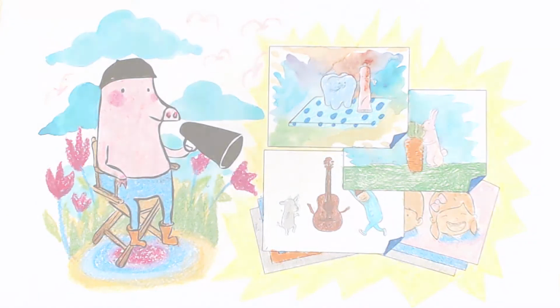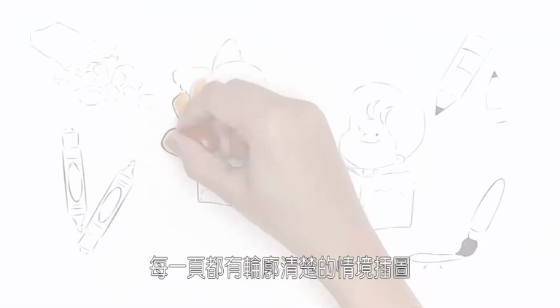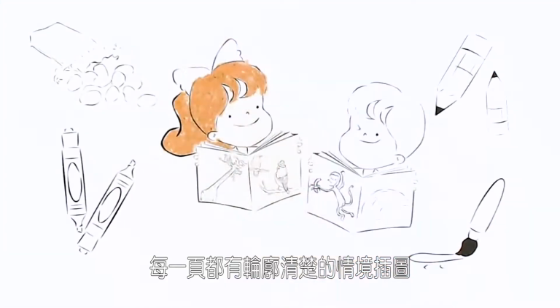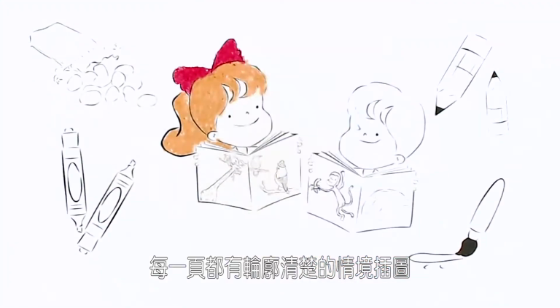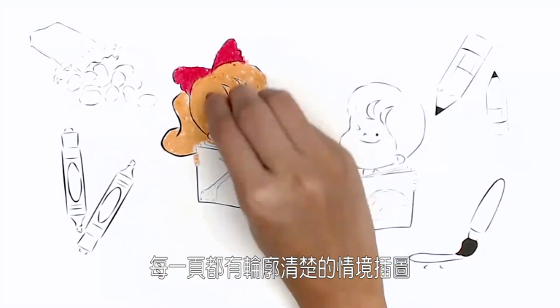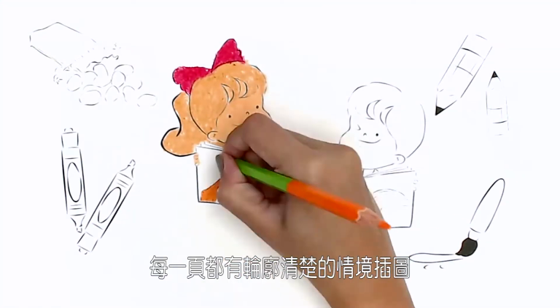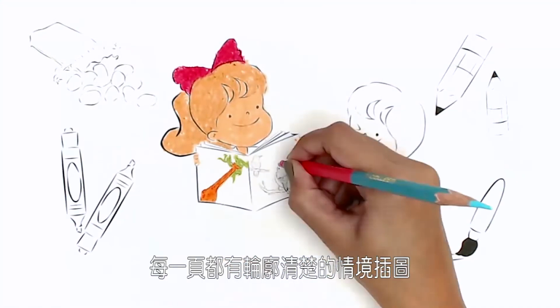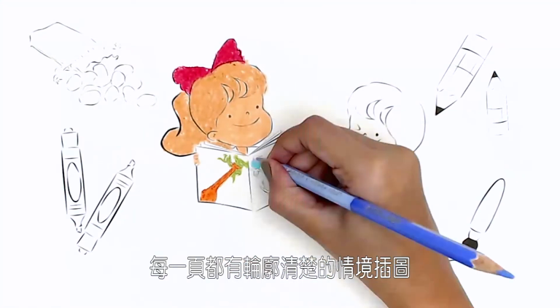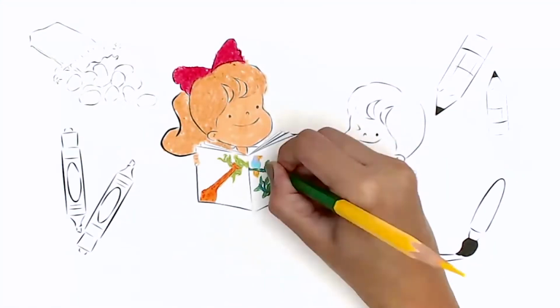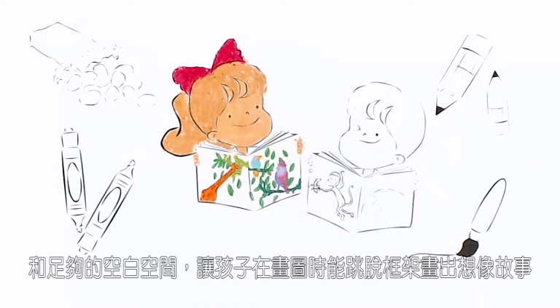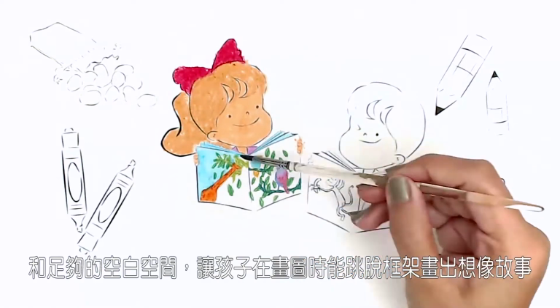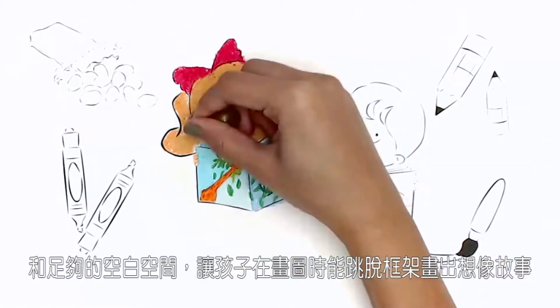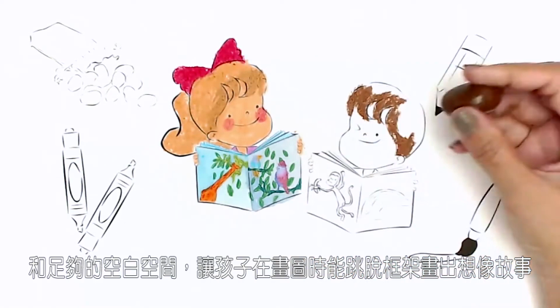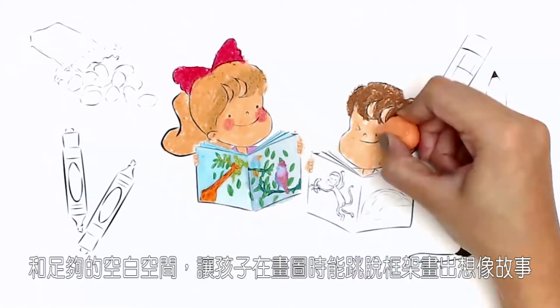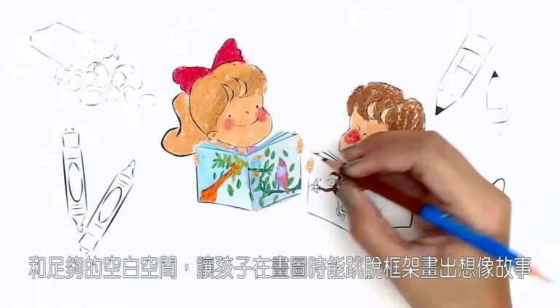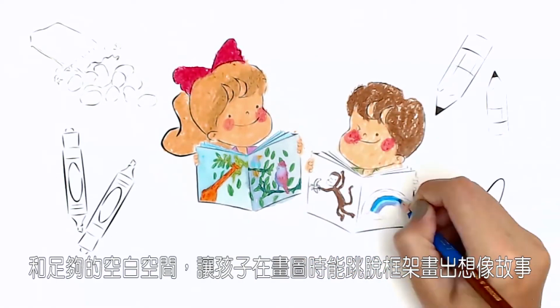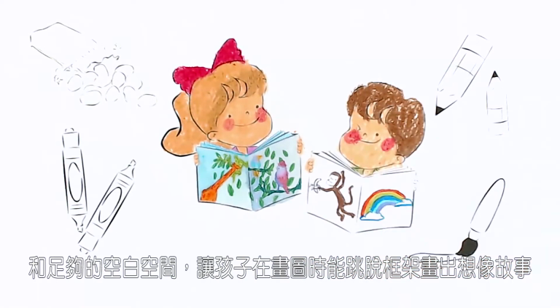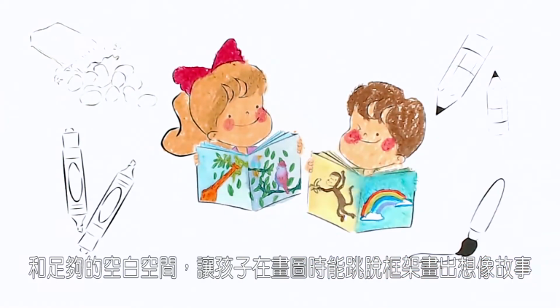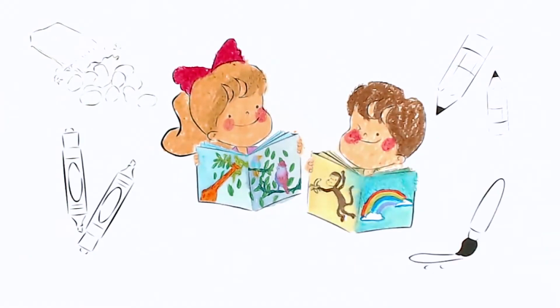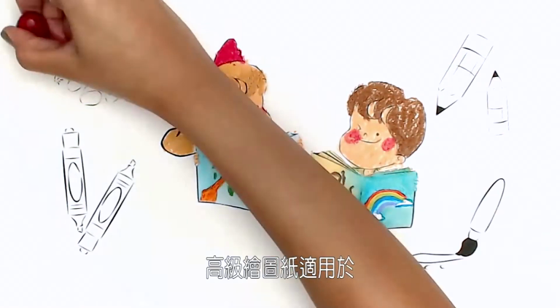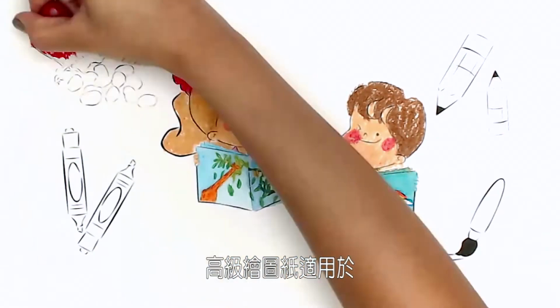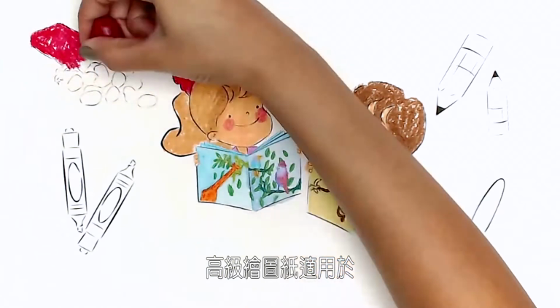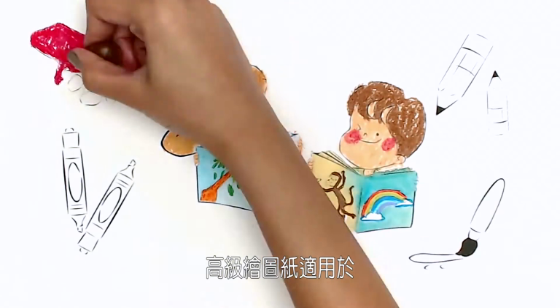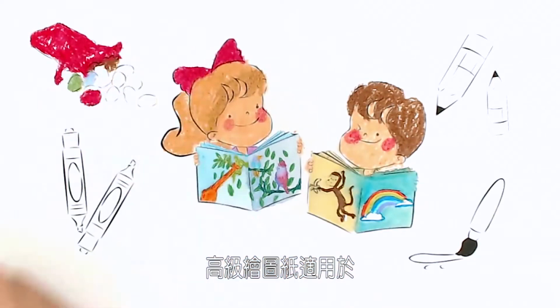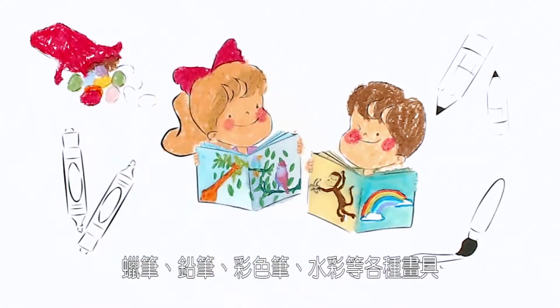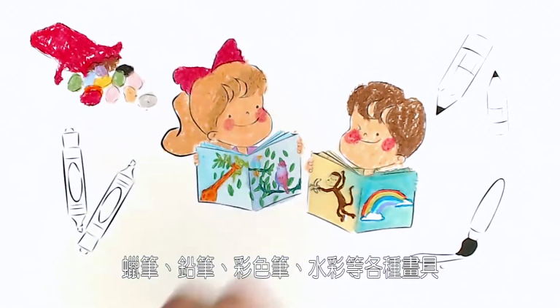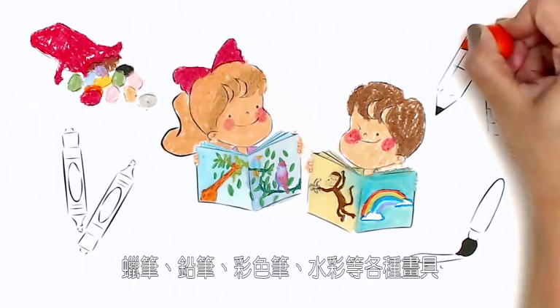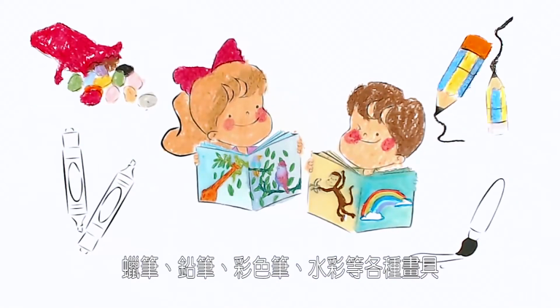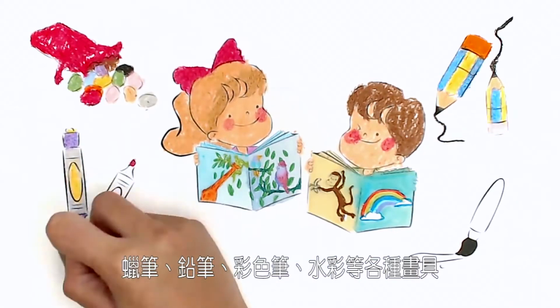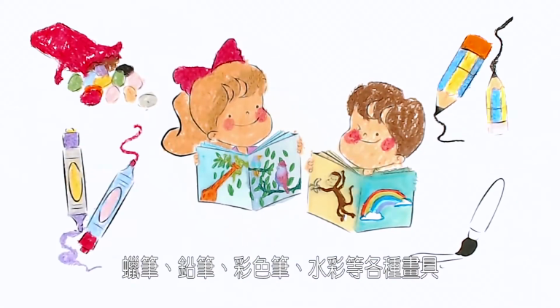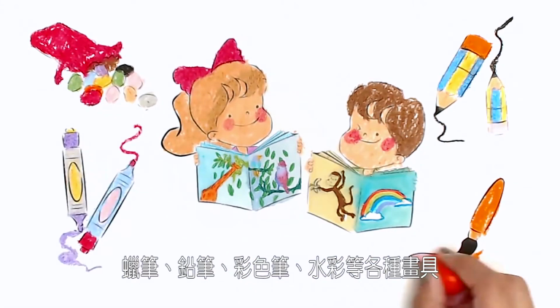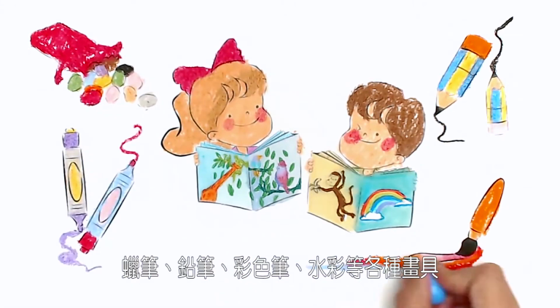Each page has a bold, clearly-lined illustration and enough empty spaces for young artists' additional creativity. The high-quality bond paper is suitable for crayons, pencils, markers, and even paints.